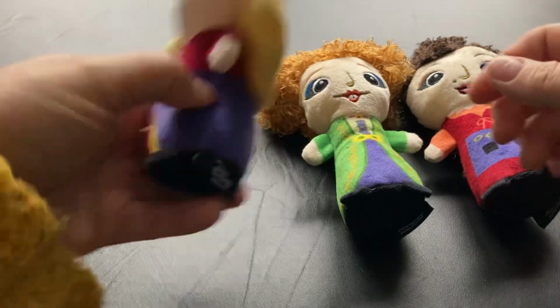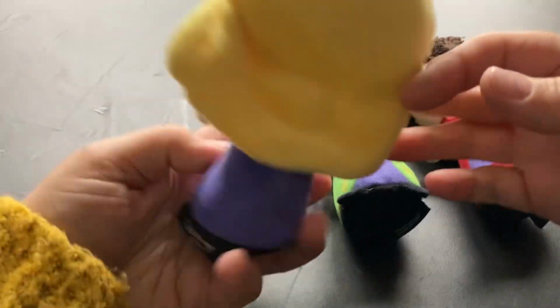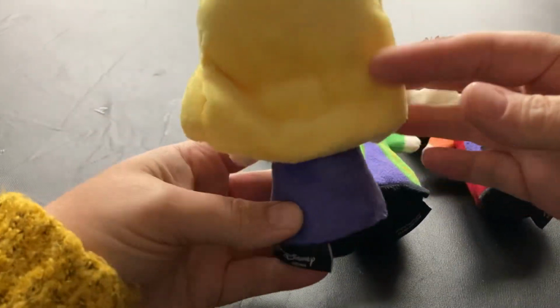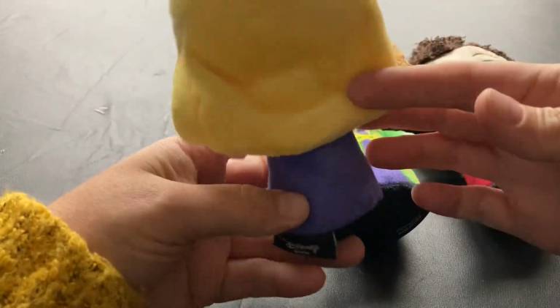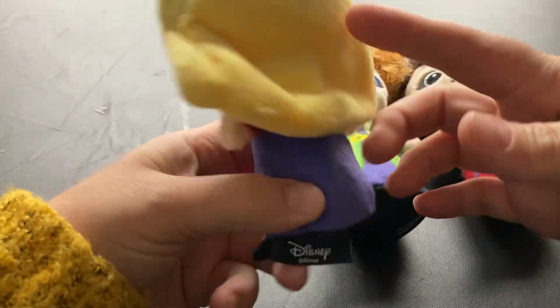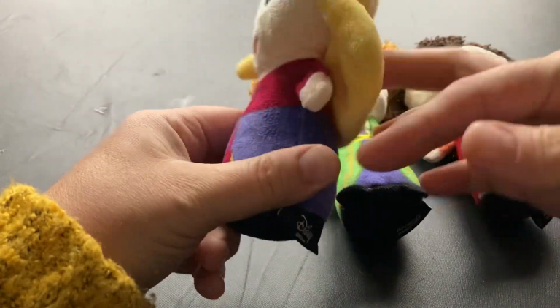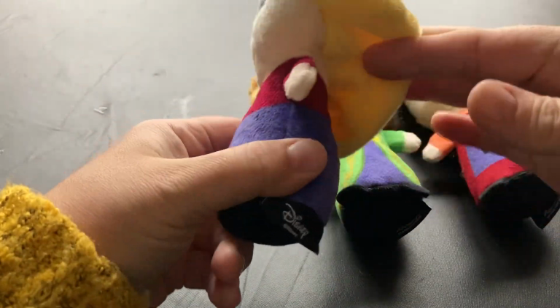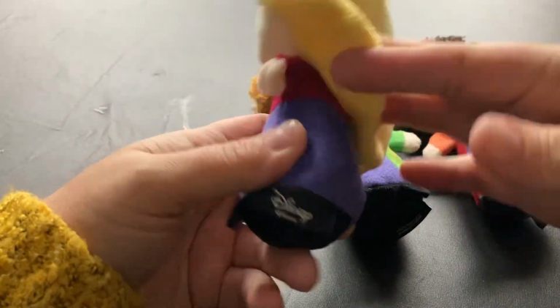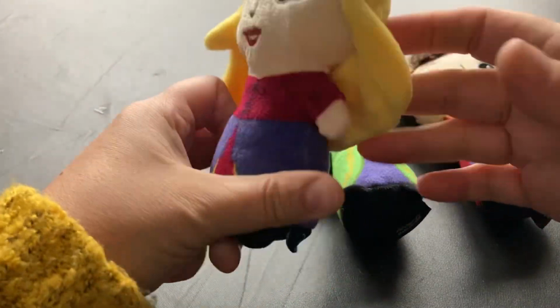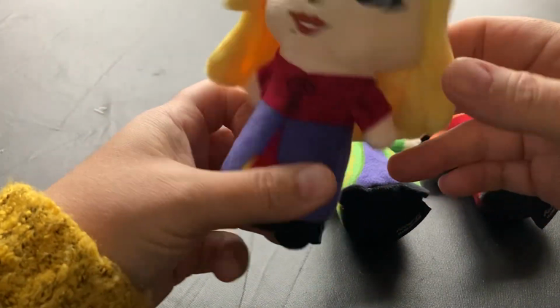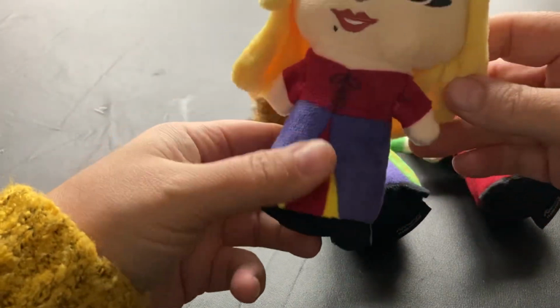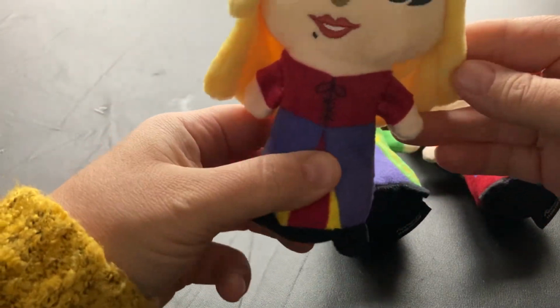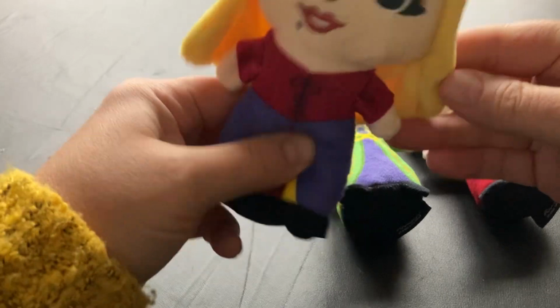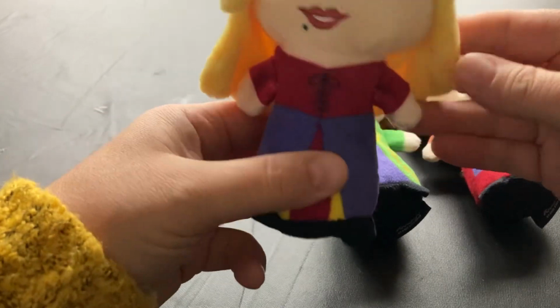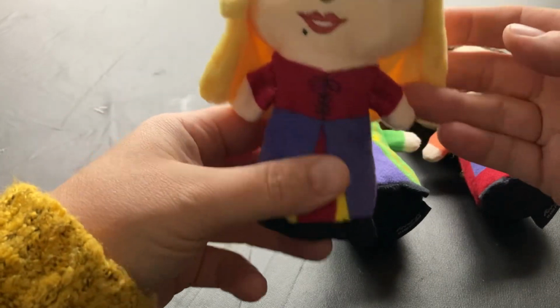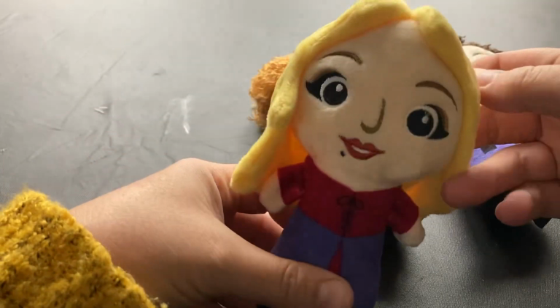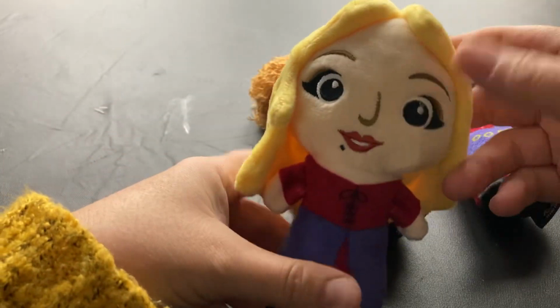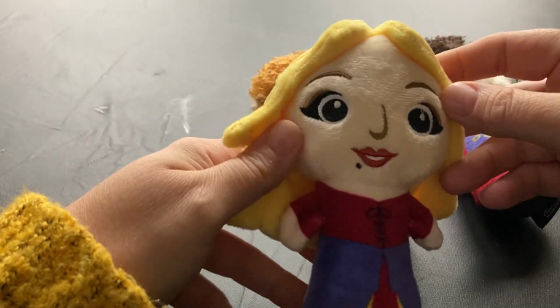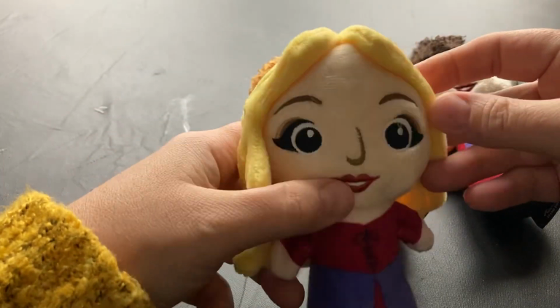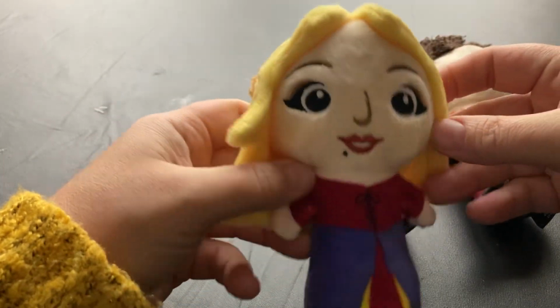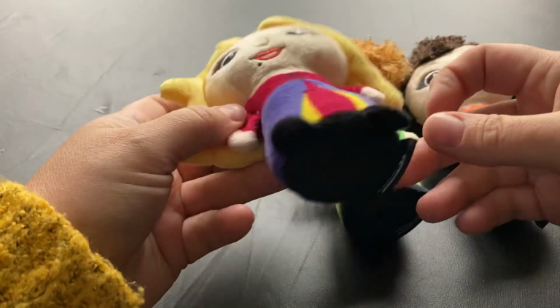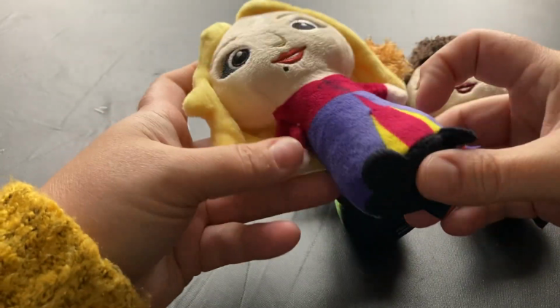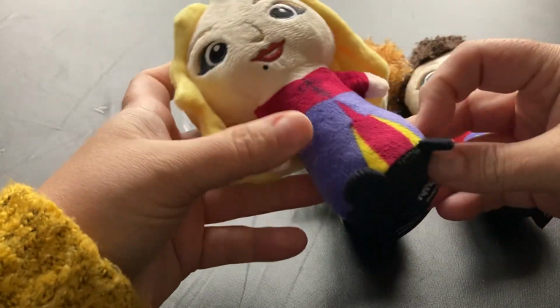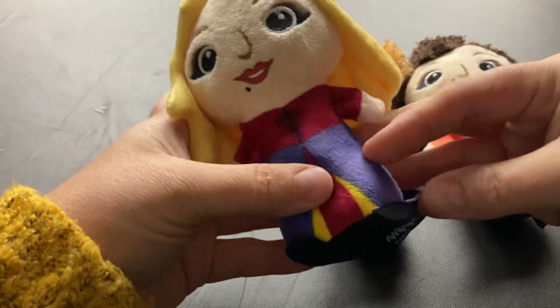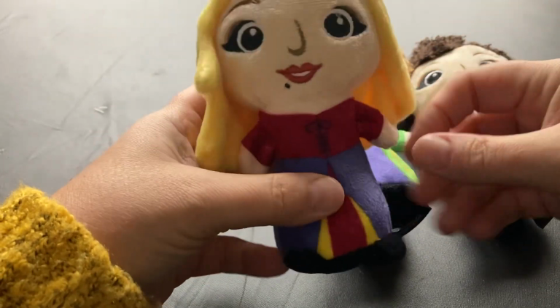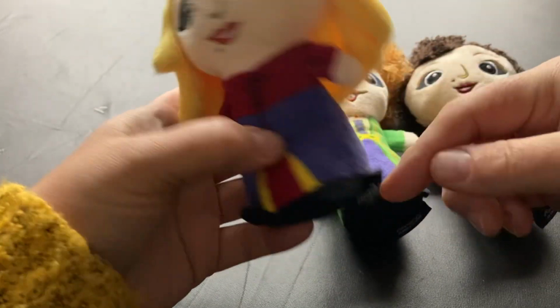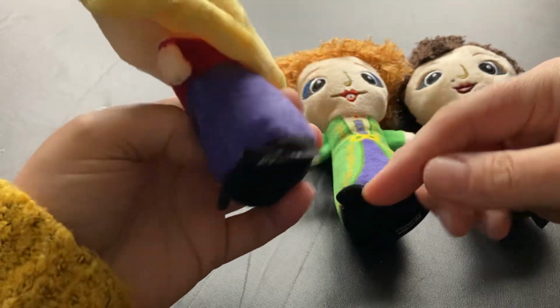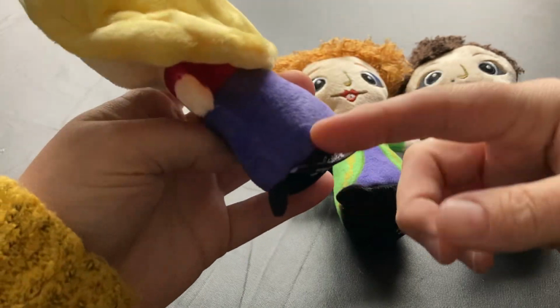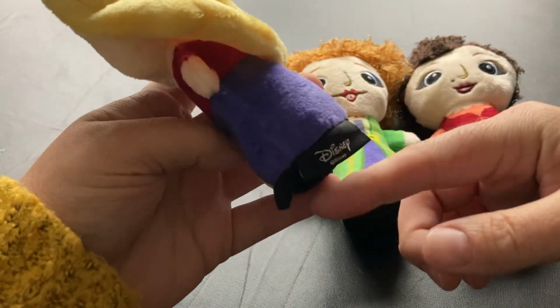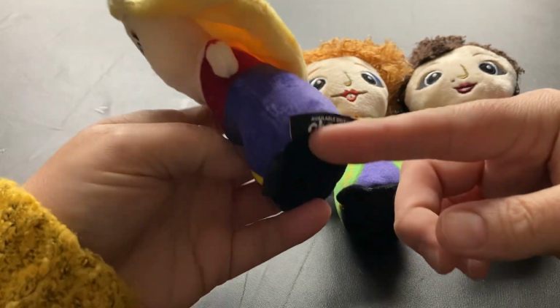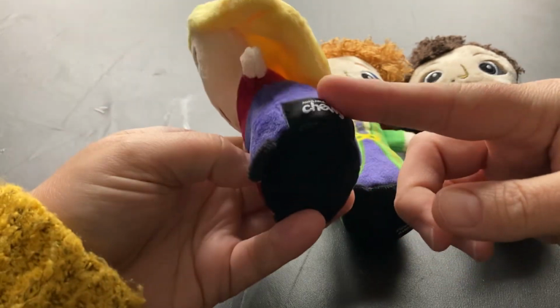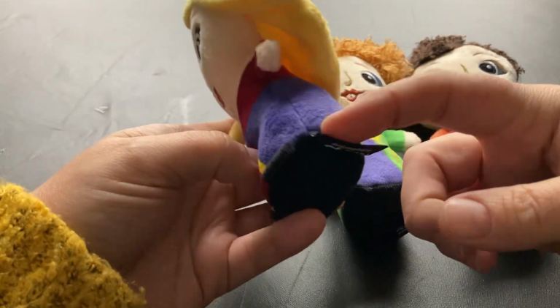And then we have Sarah with her long blonde hair, and she squeaks because it's a dog toy. Got her beady mark down there, and she has her outfit. Same thing — Disney, only available at Chewy.